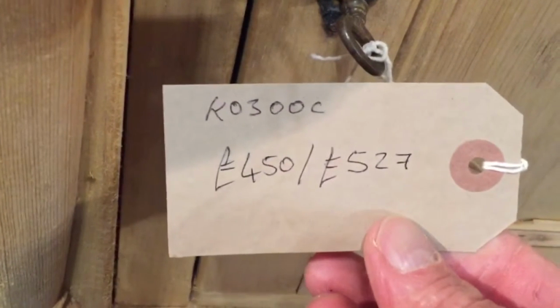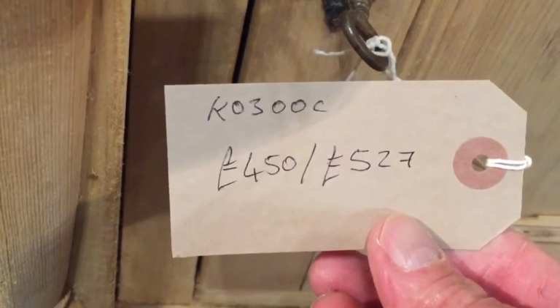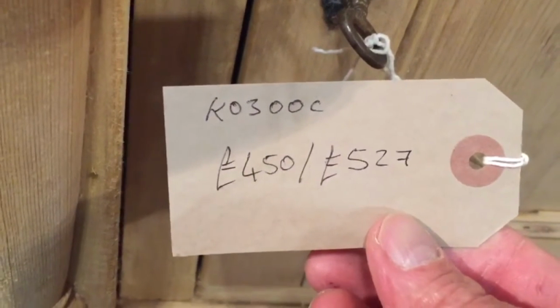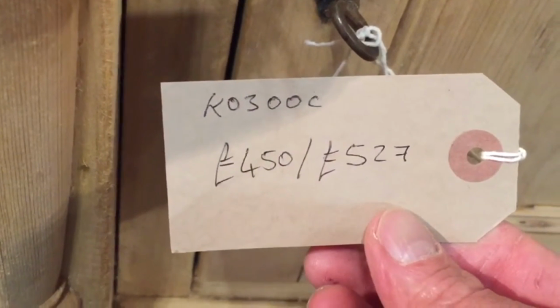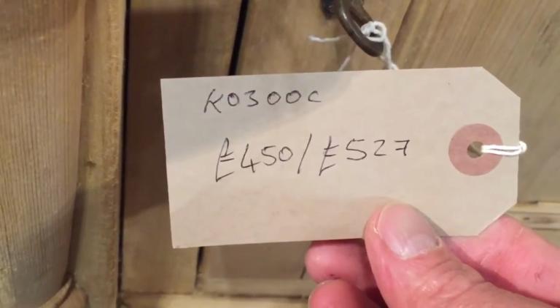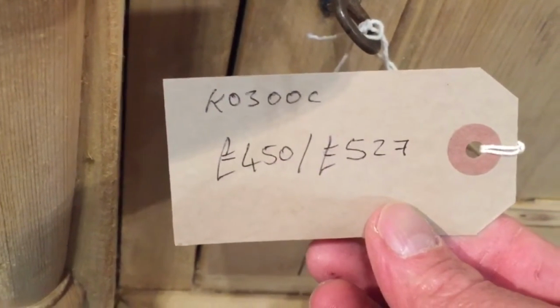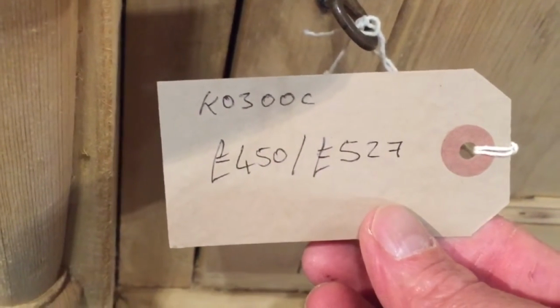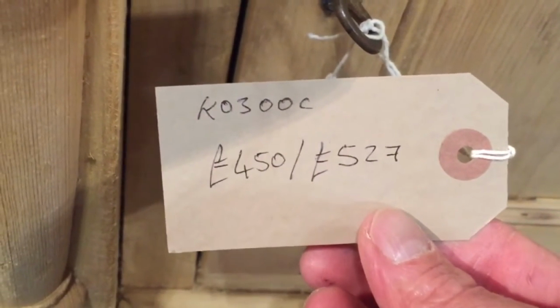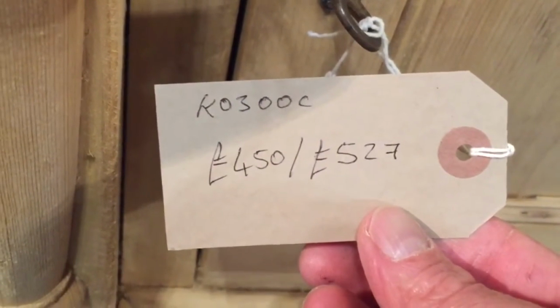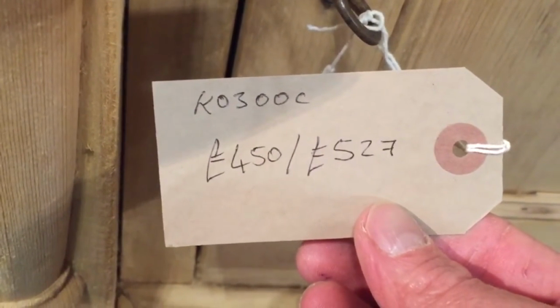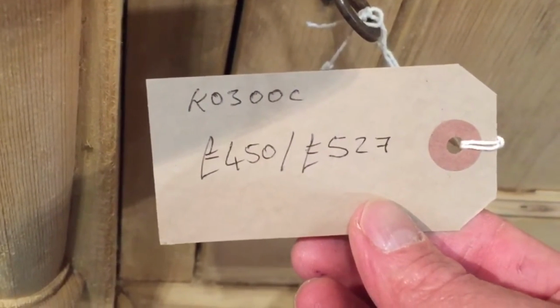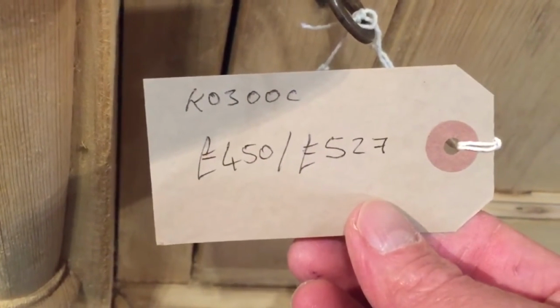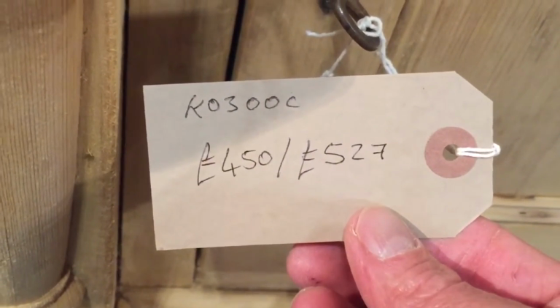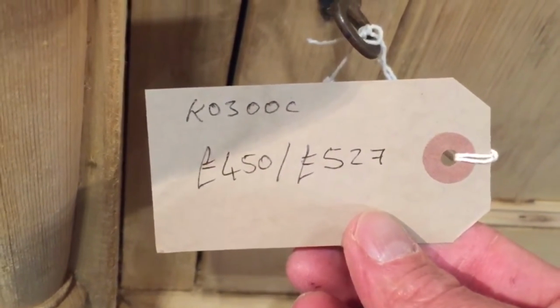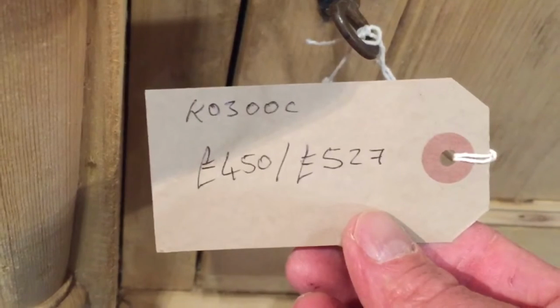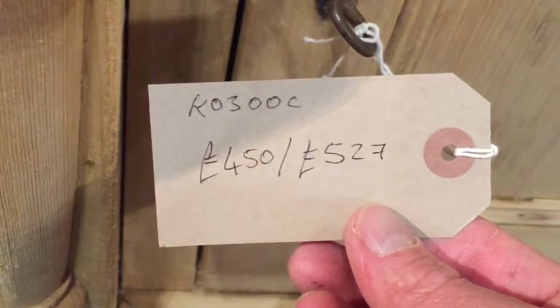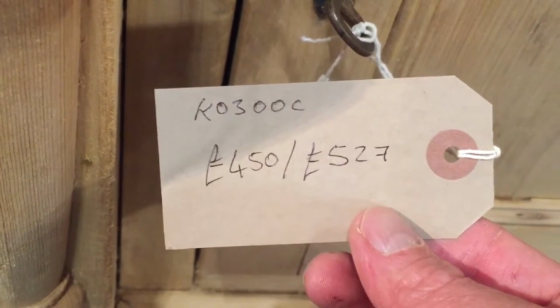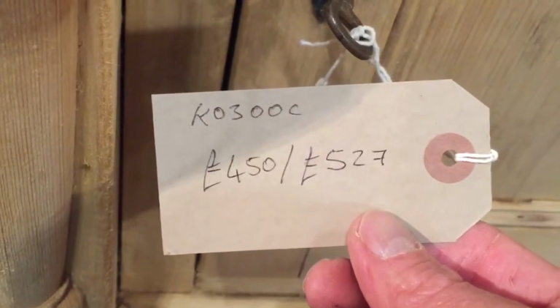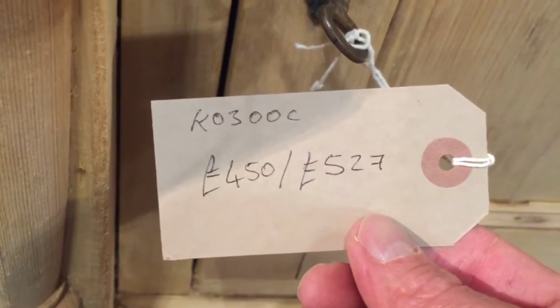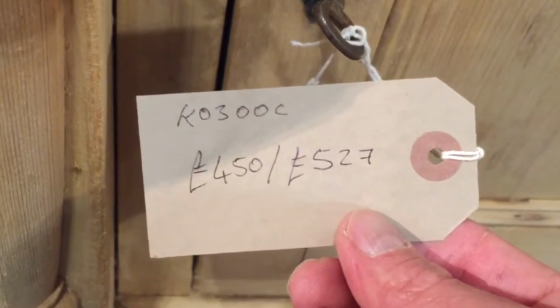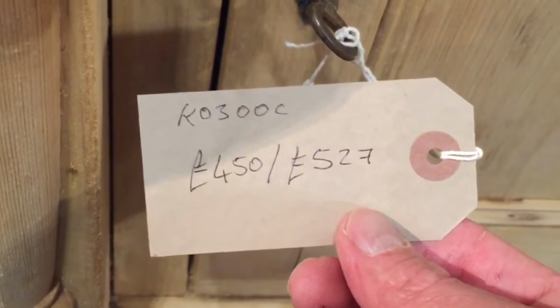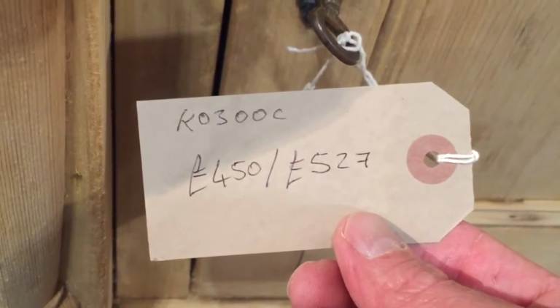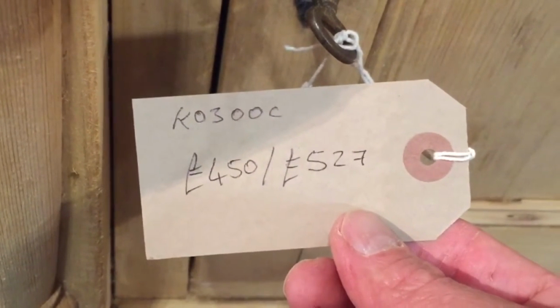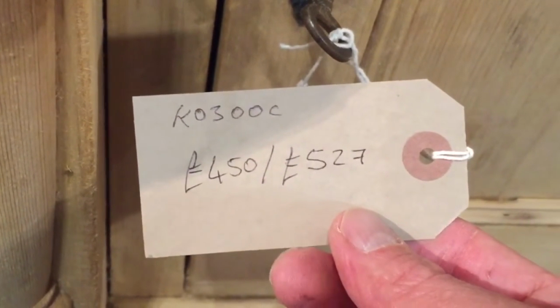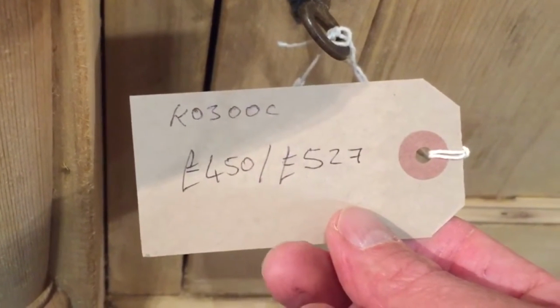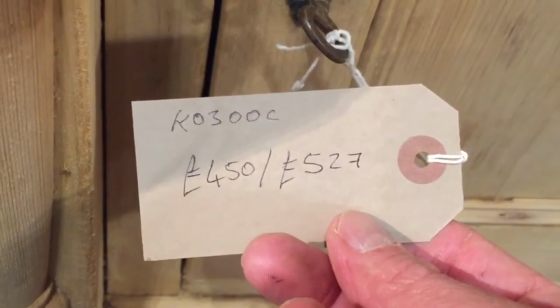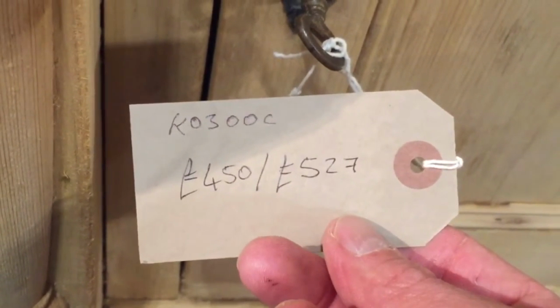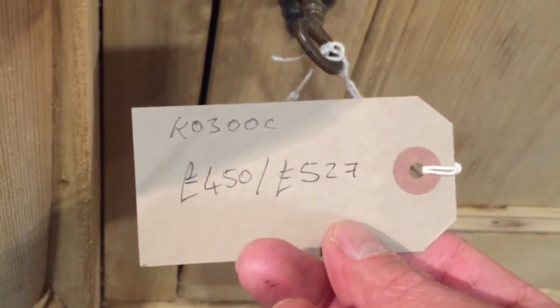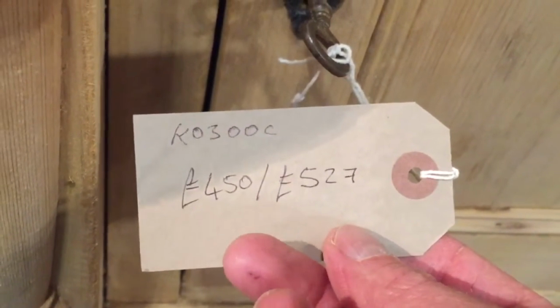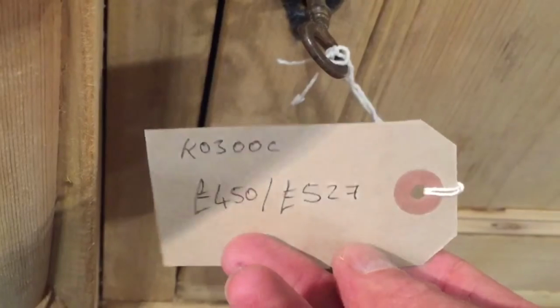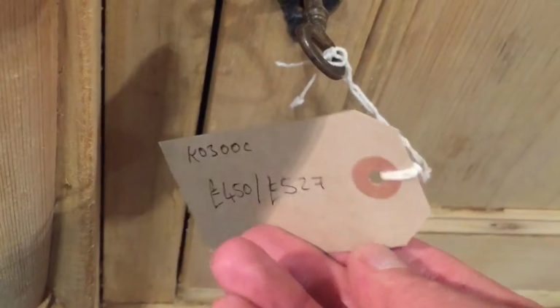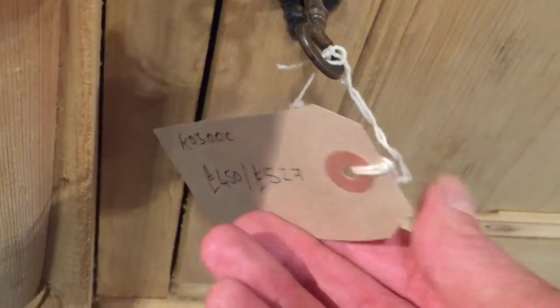The code number is K03OOC. The price is £450 as it is in the bare wood, and it'll be £527 when we've waxed it for you.